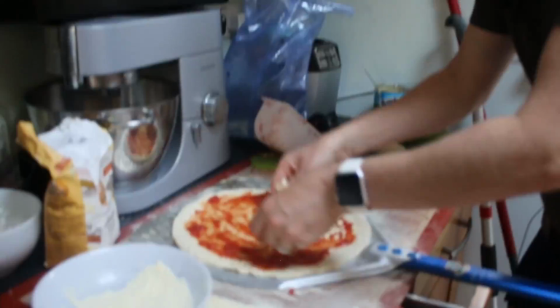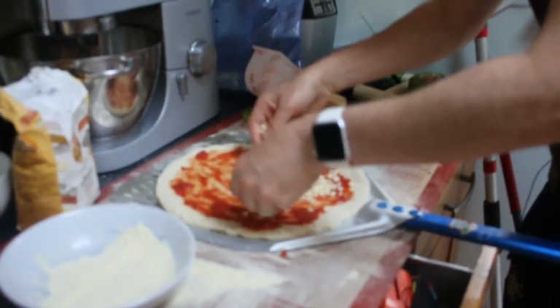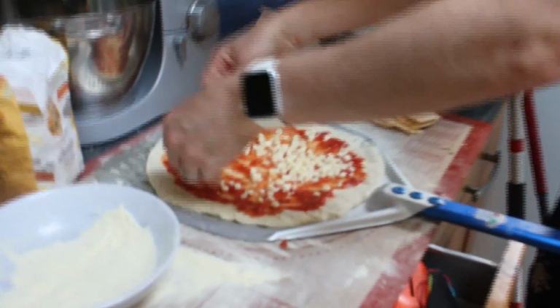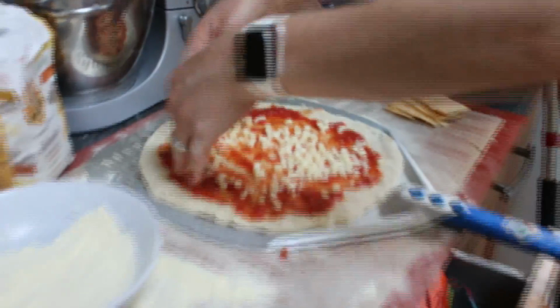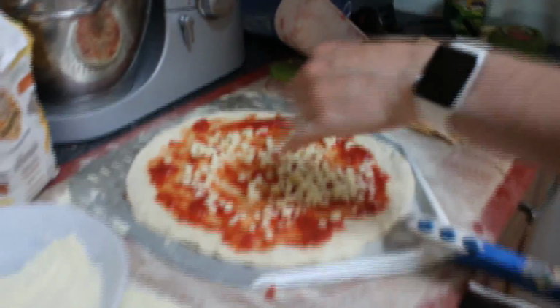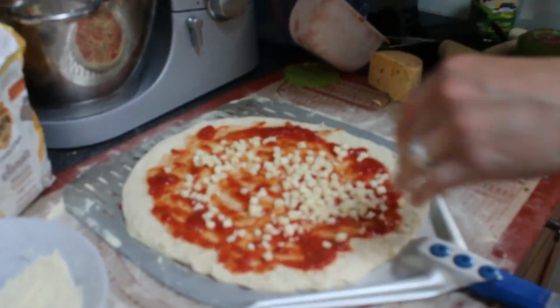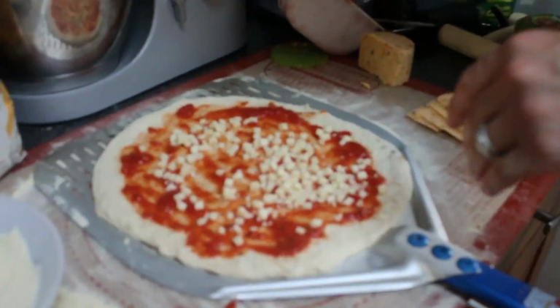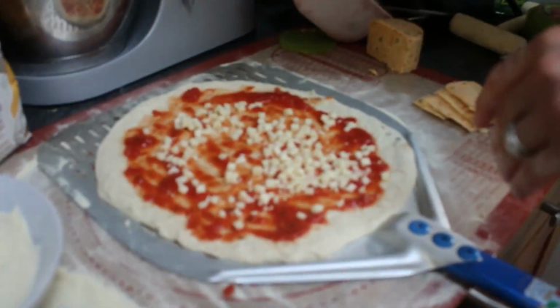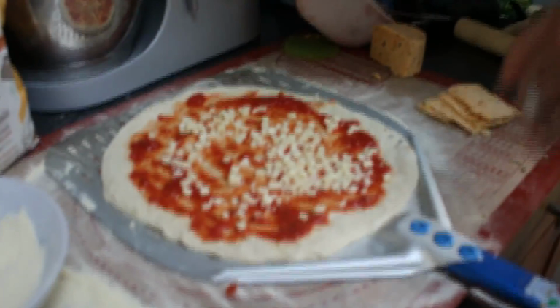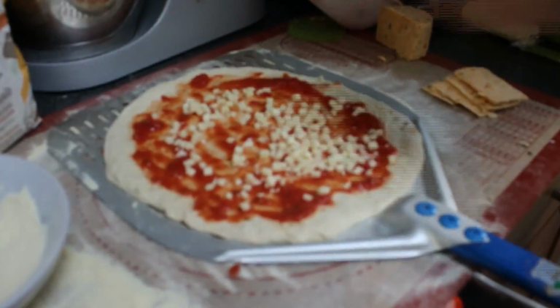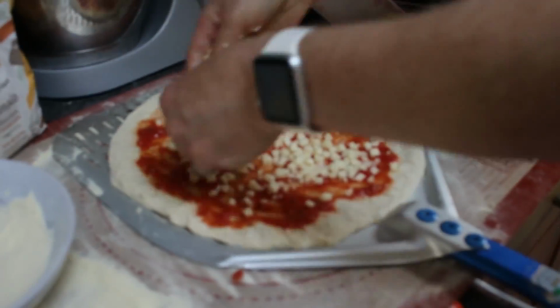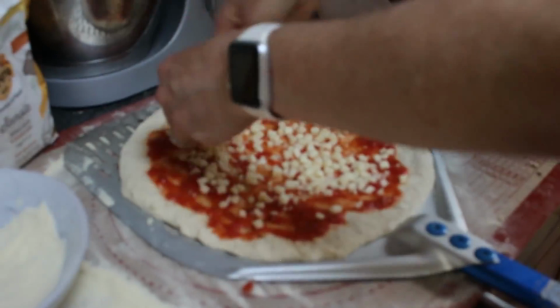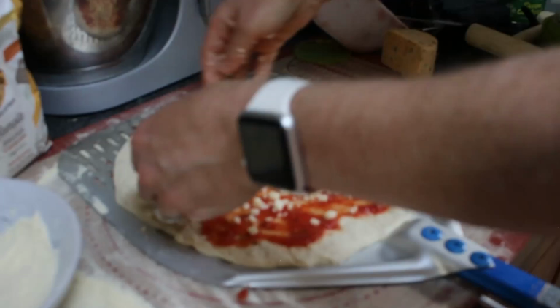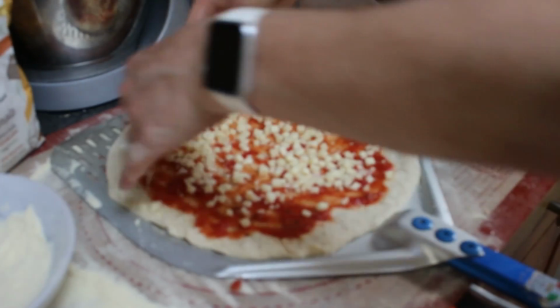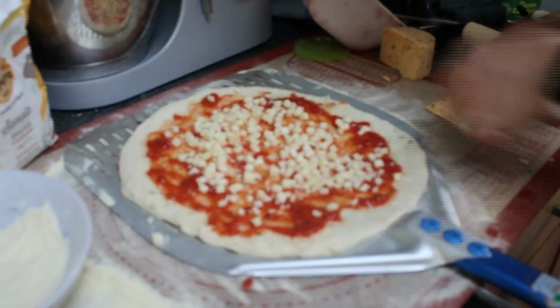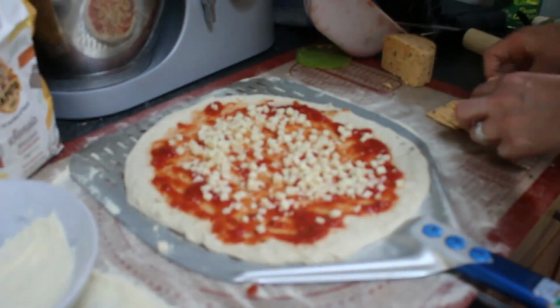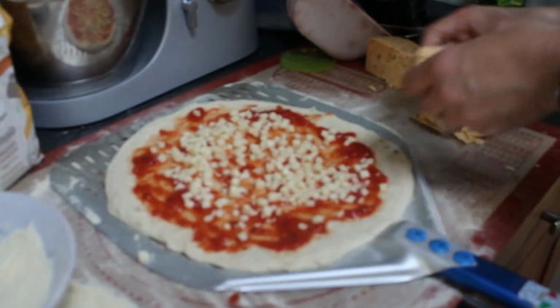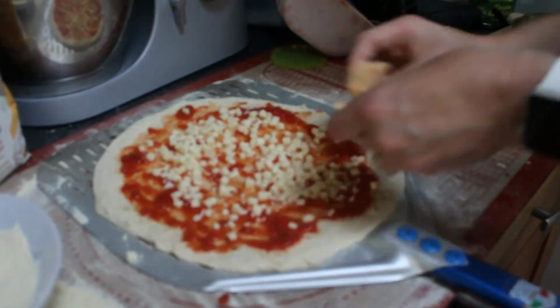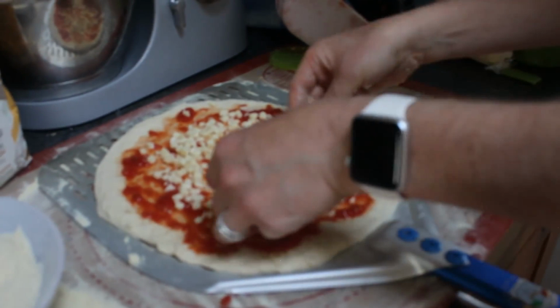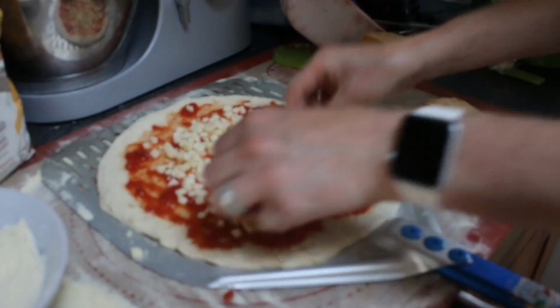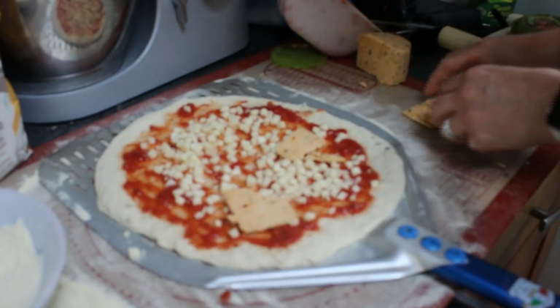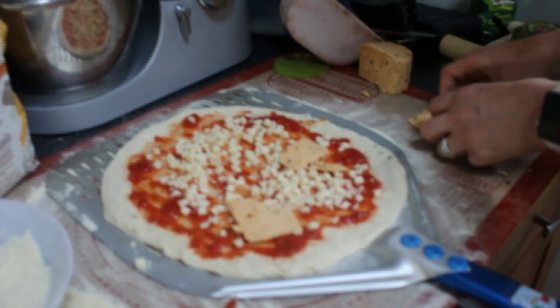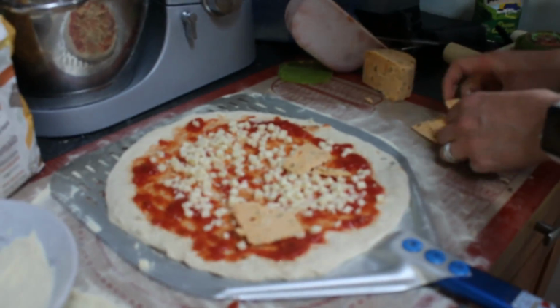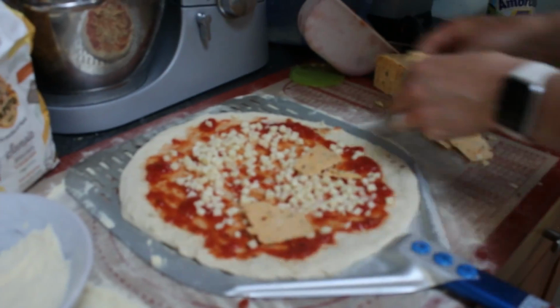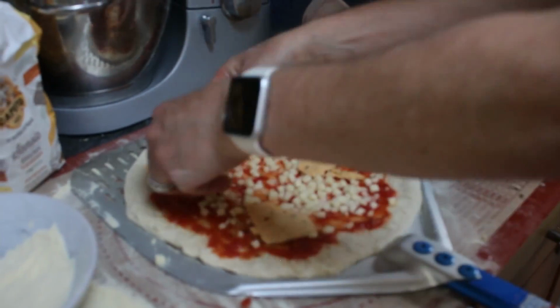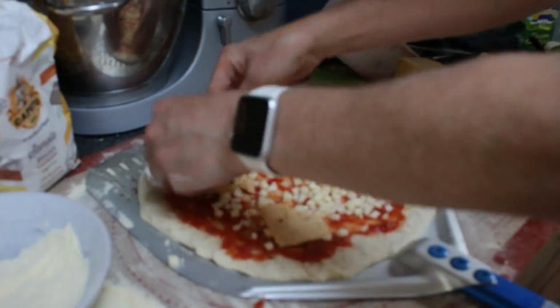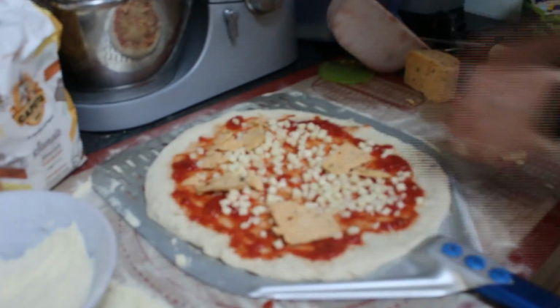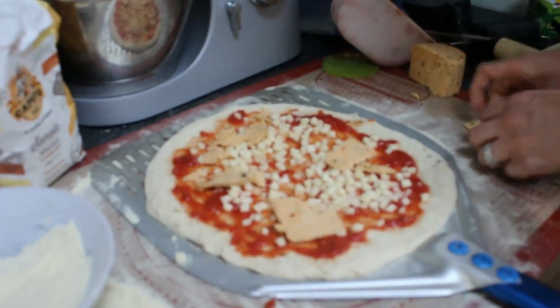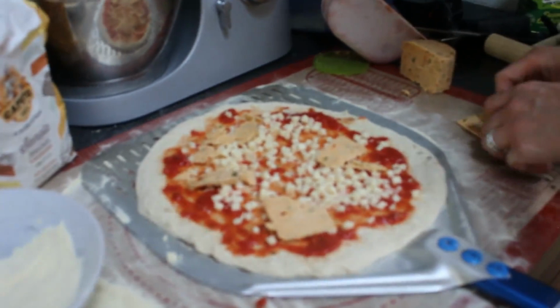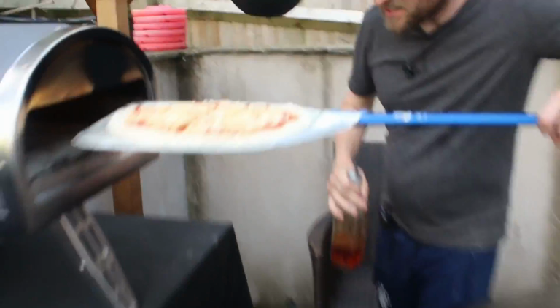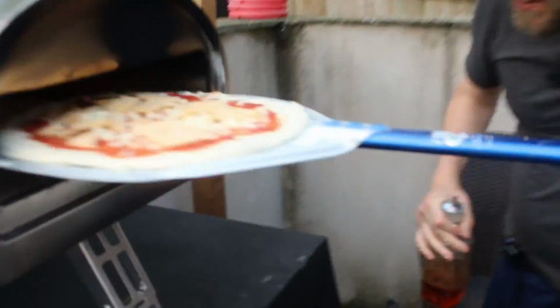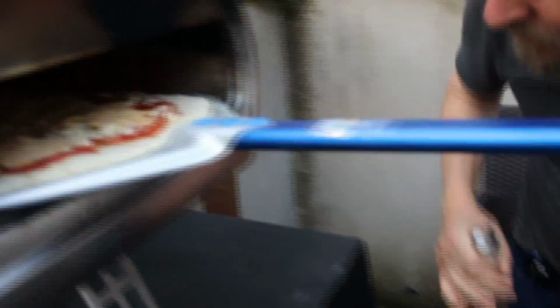There it goes. And of course the Cheshire Cheese Company wine, tequila and chili cheese — hope I said that right. Okay, so into the oven it goes.